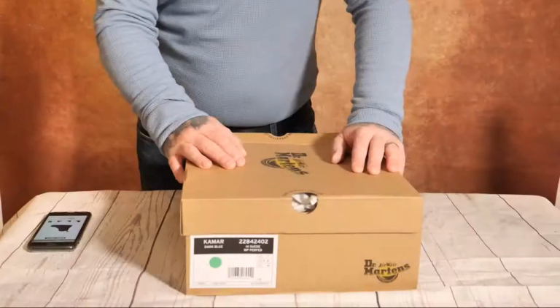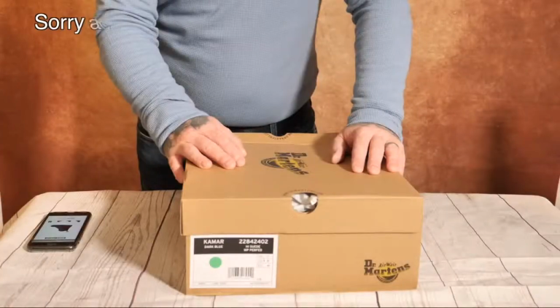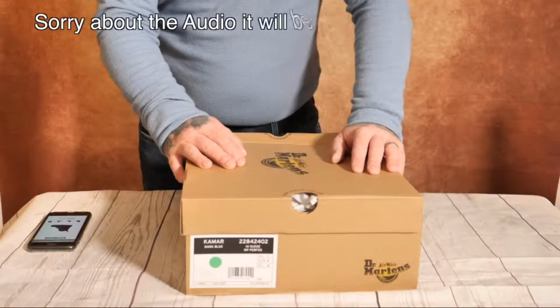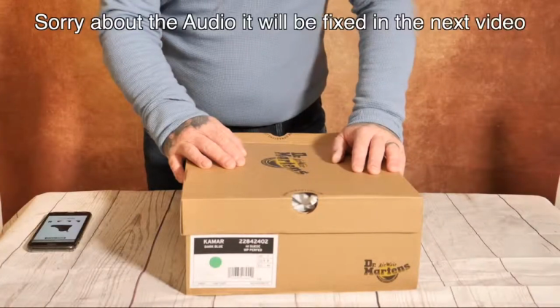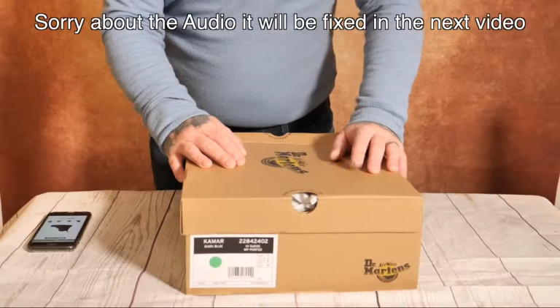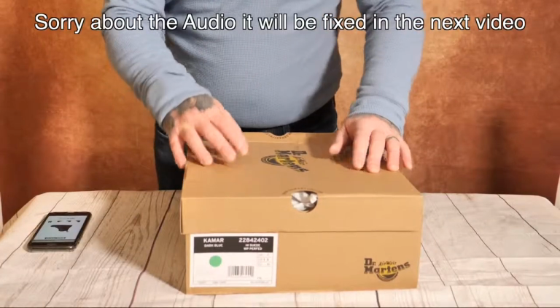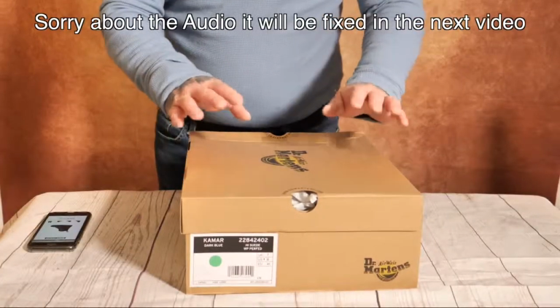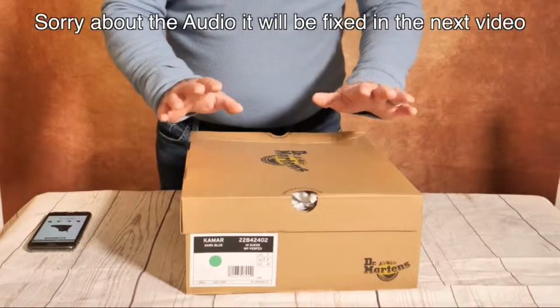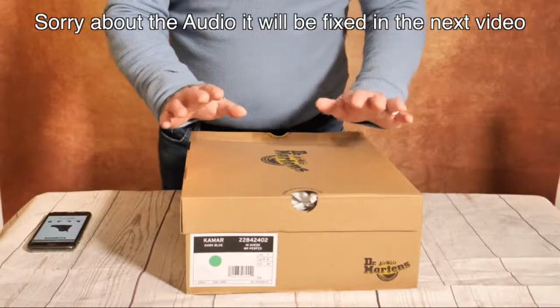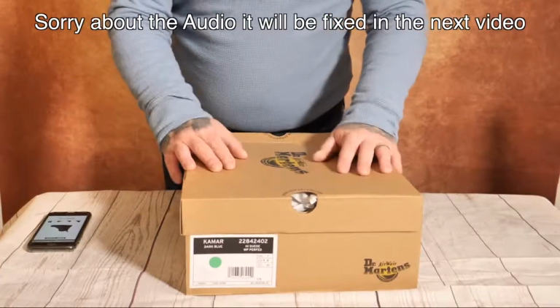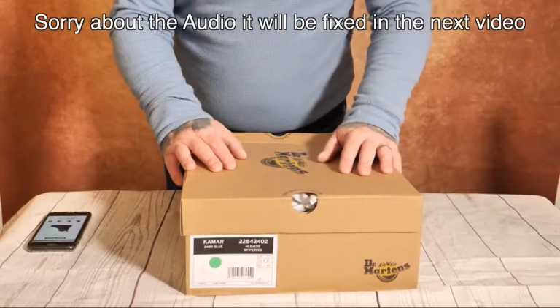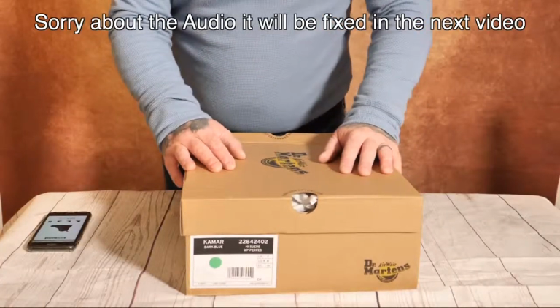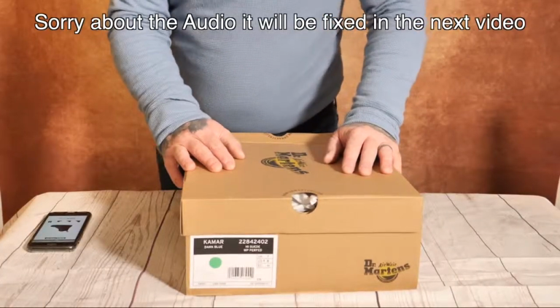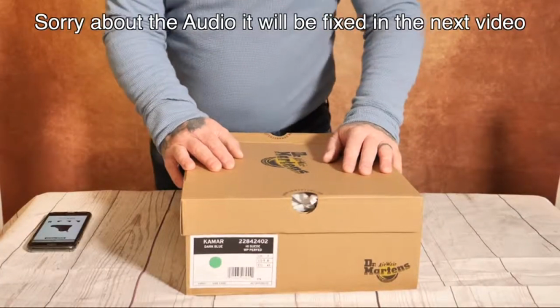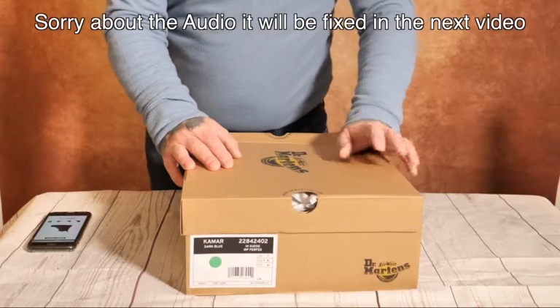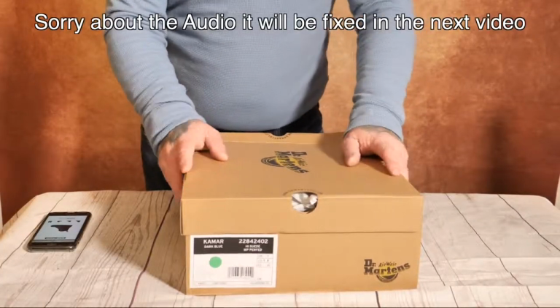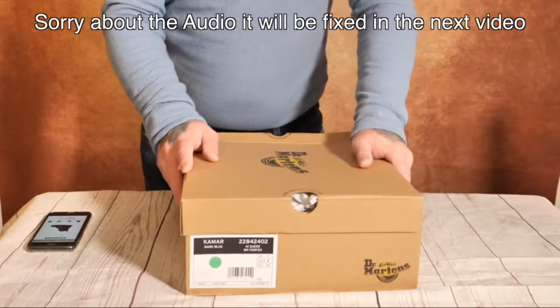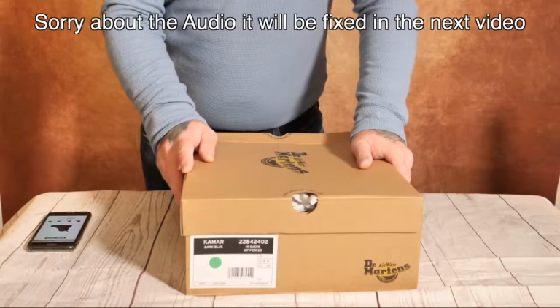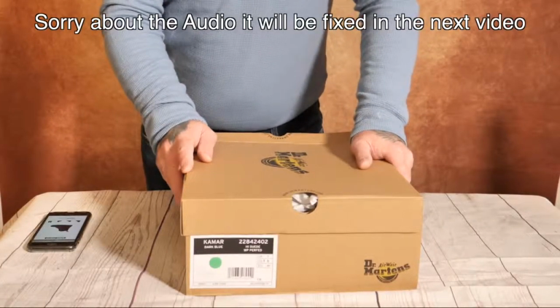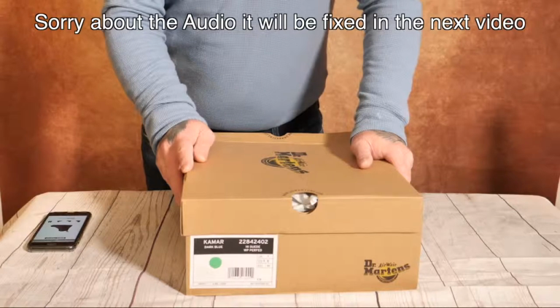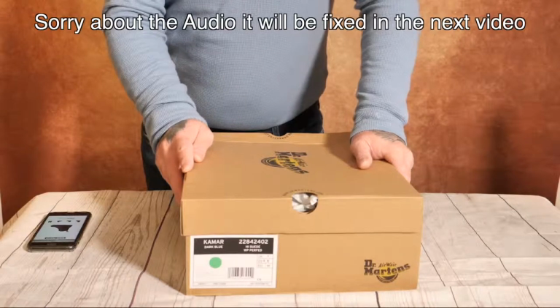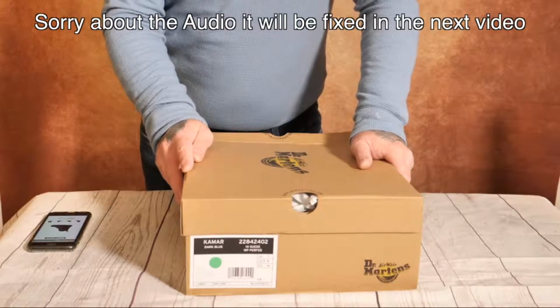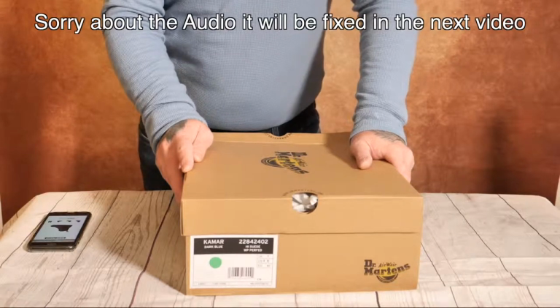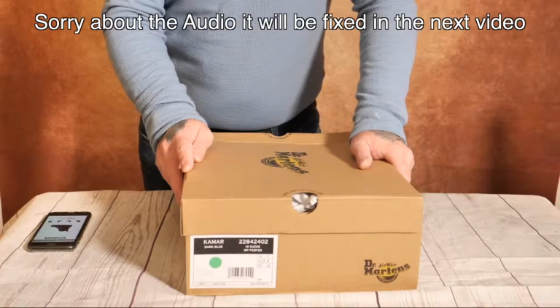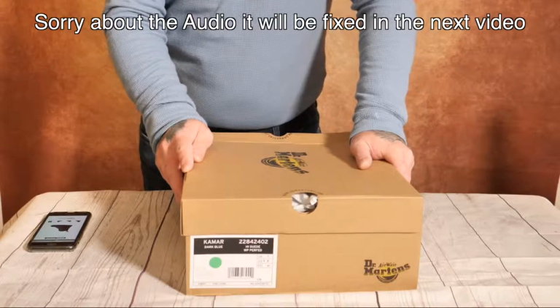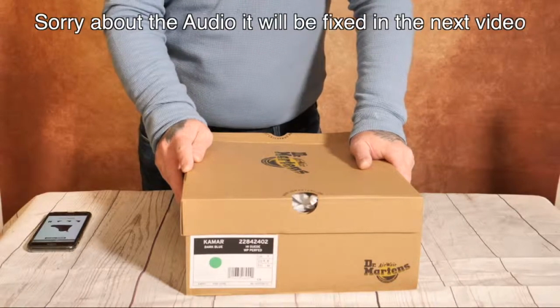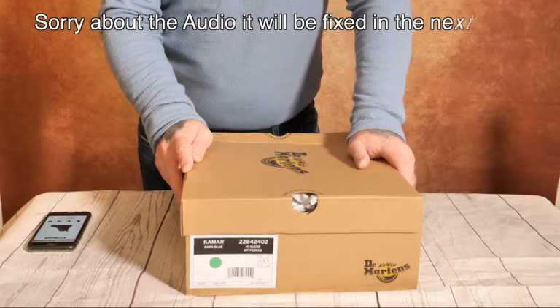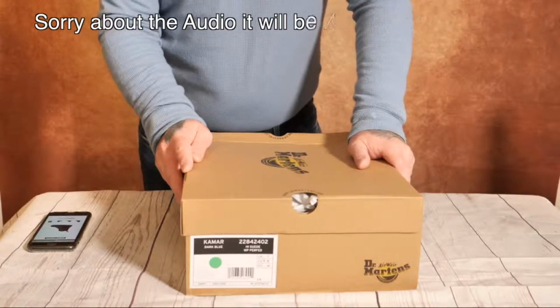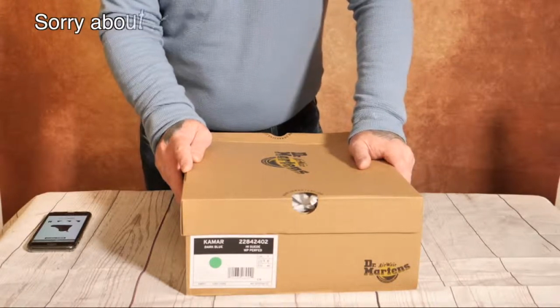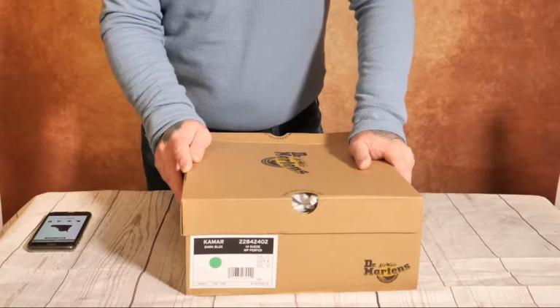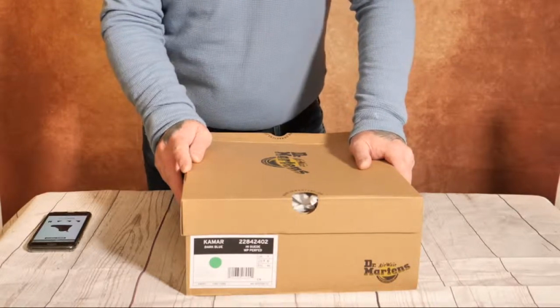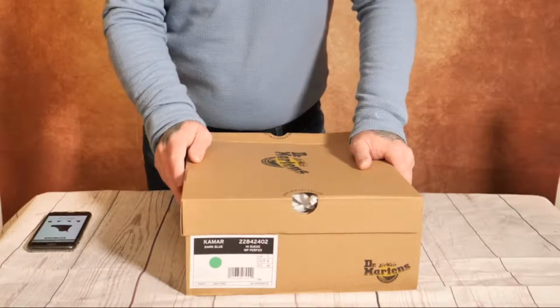This is something that I don't normally do — shoe reviews. I've recently bought a number of pairs of shoes from Dr. Martens' website.